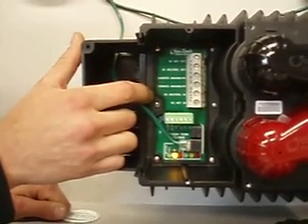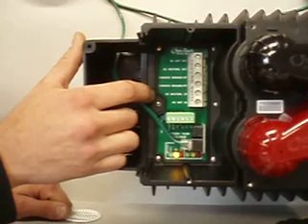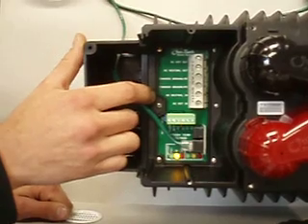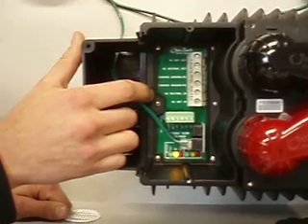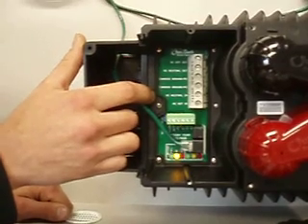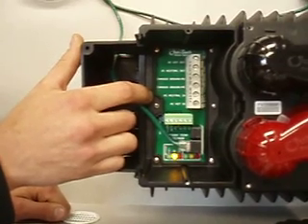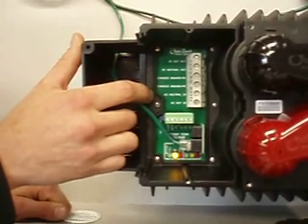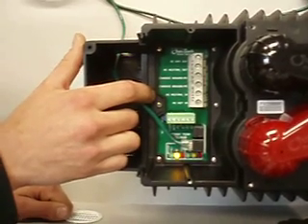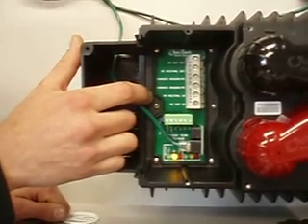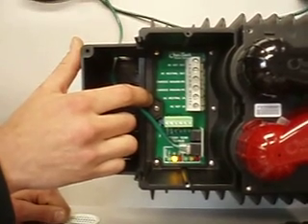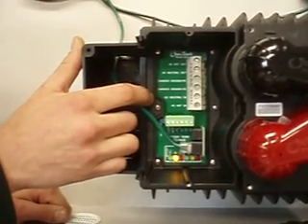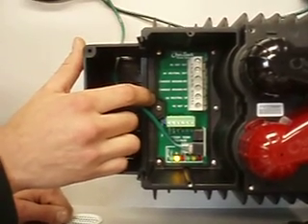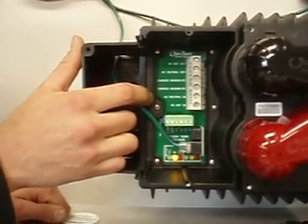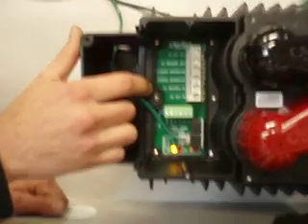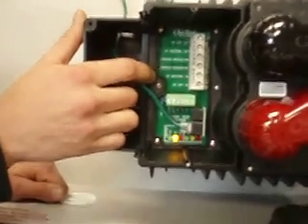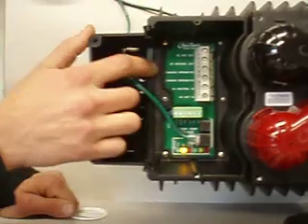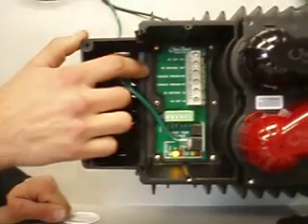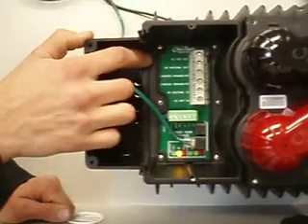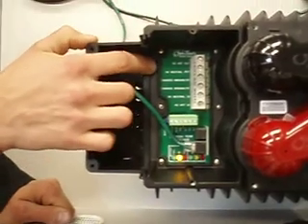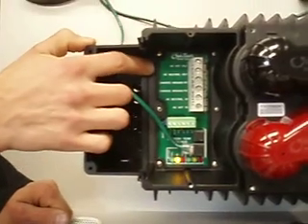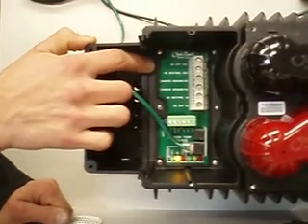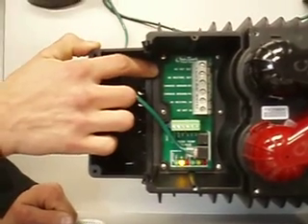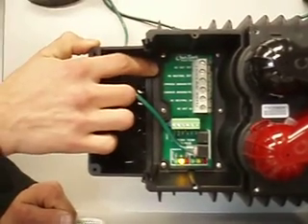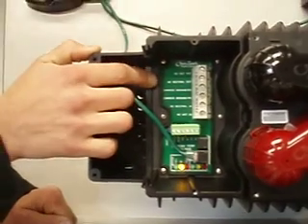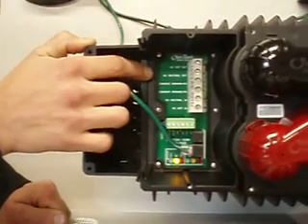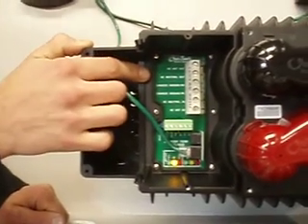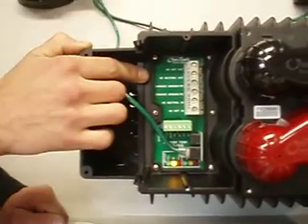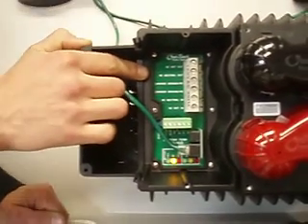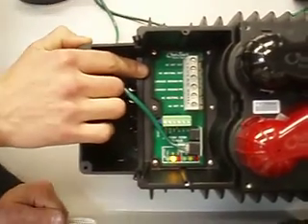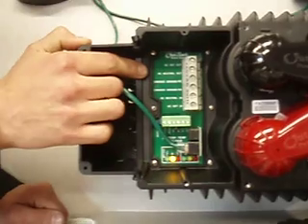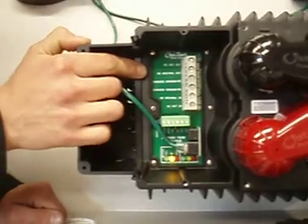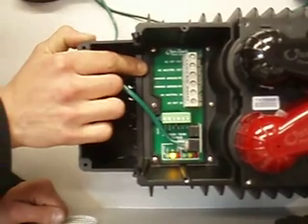If you have grid power and a generator, you'll need a transfer switch so that you don't ever back-feed the grid. The AC hot out and the AC neutral out will go to the loads you wish to run with this system.